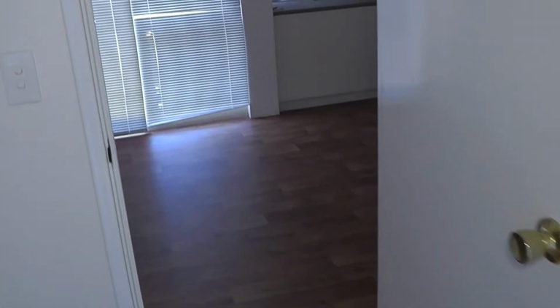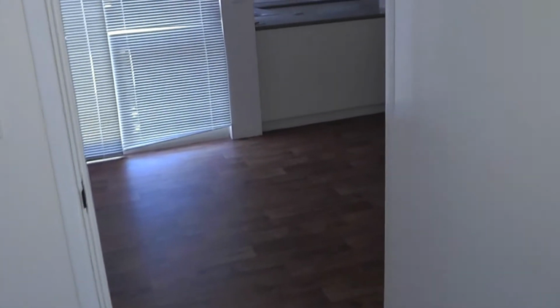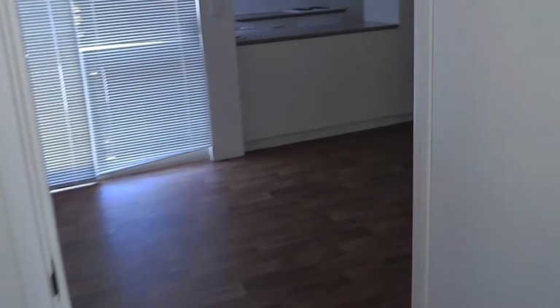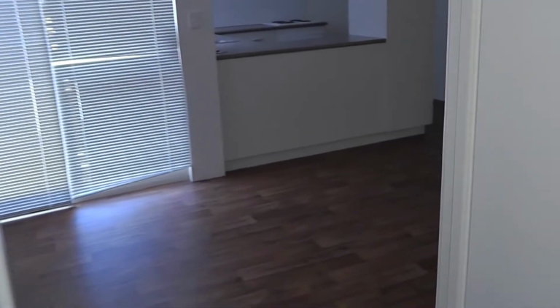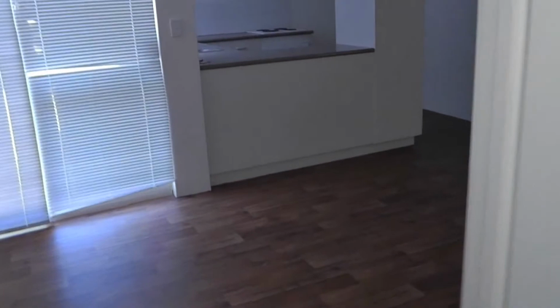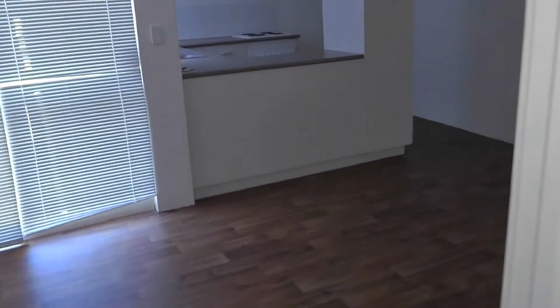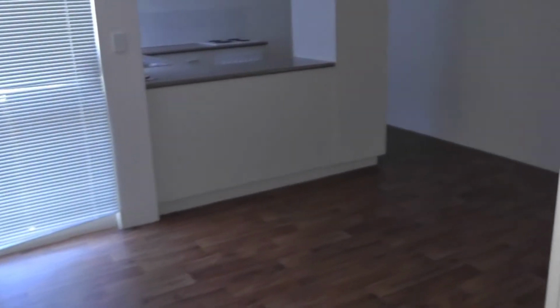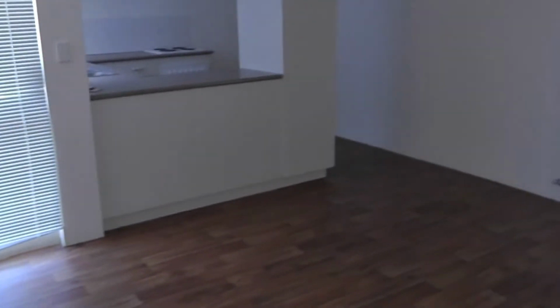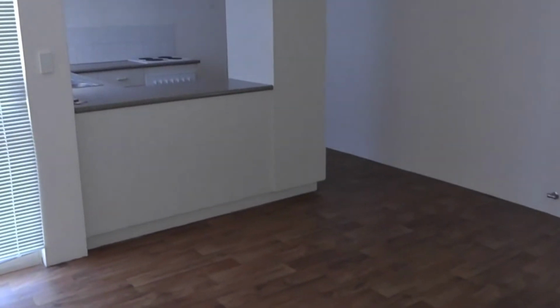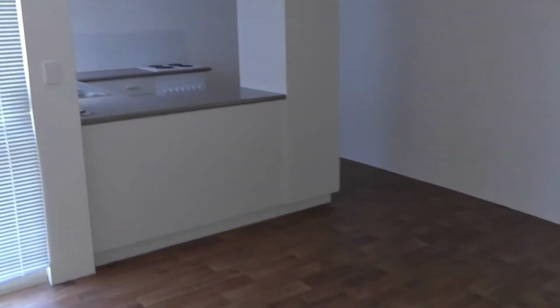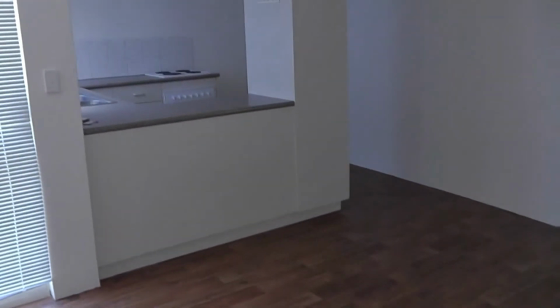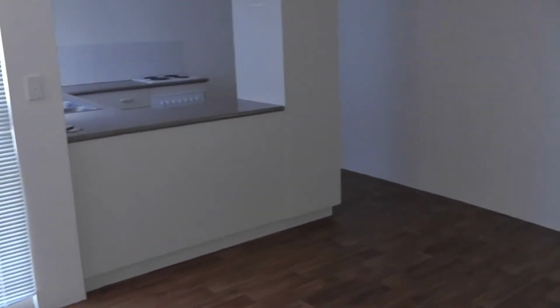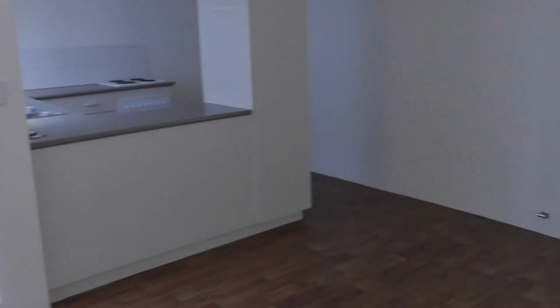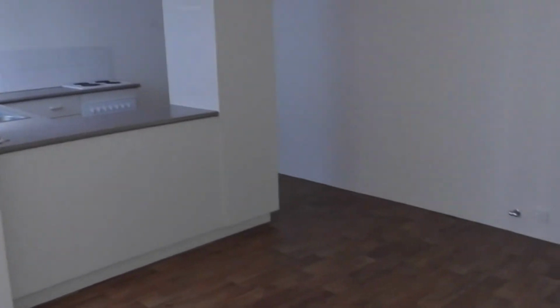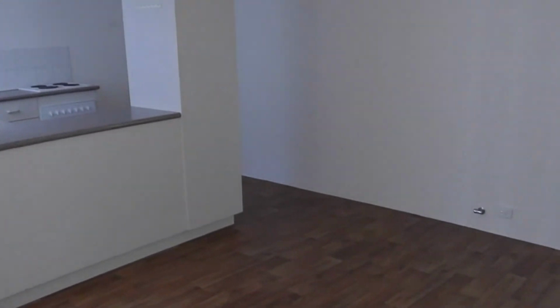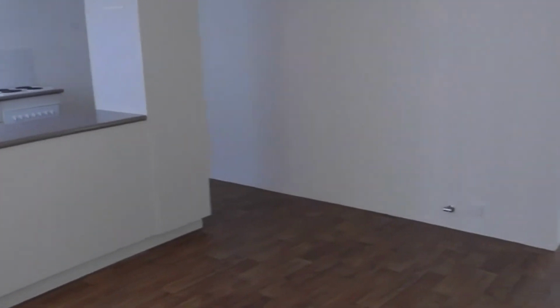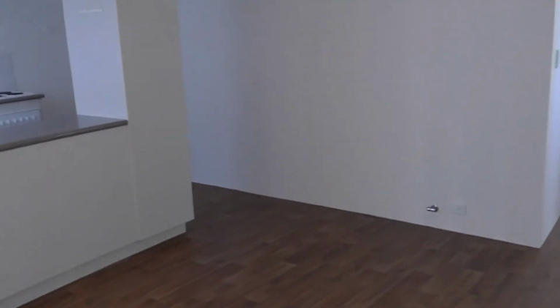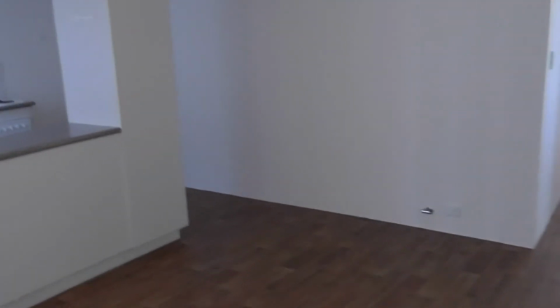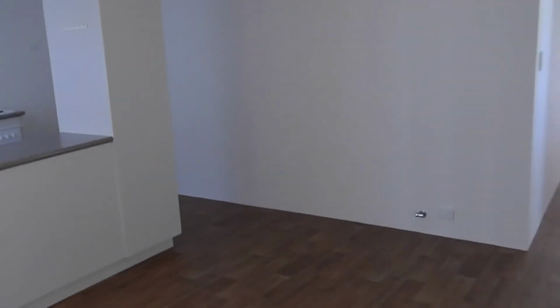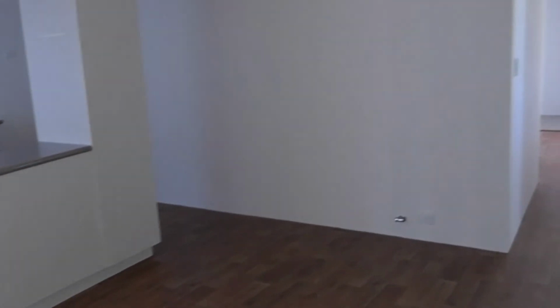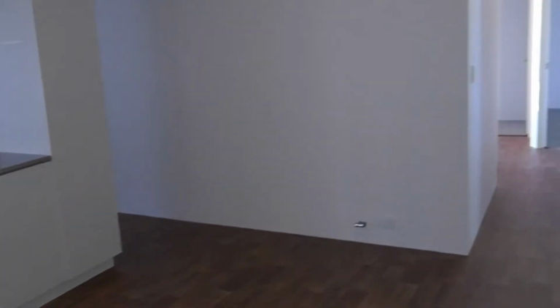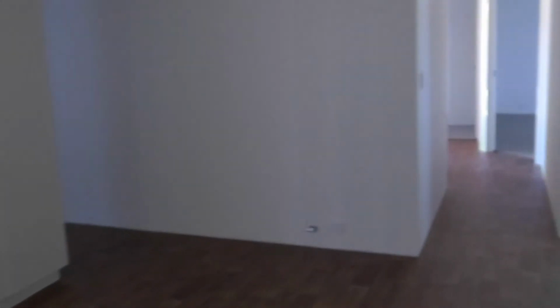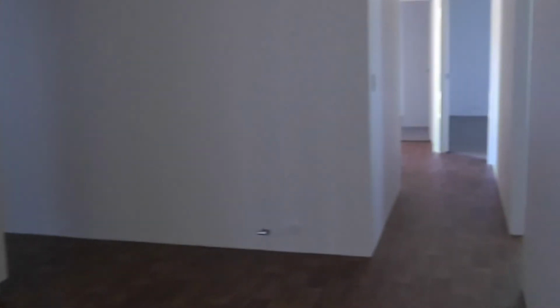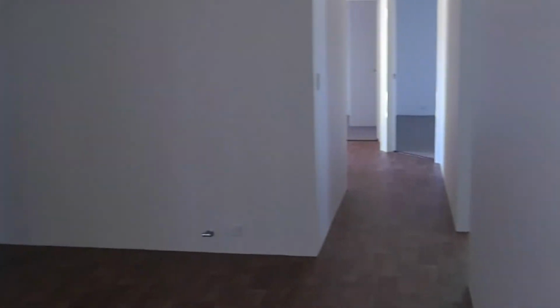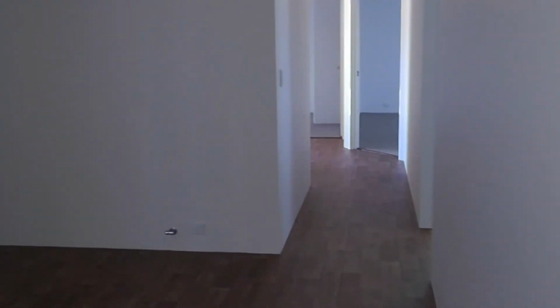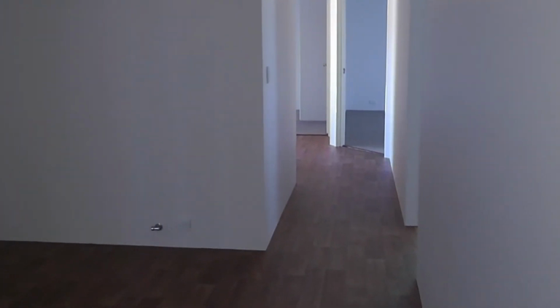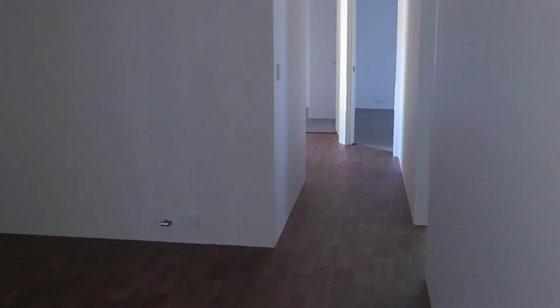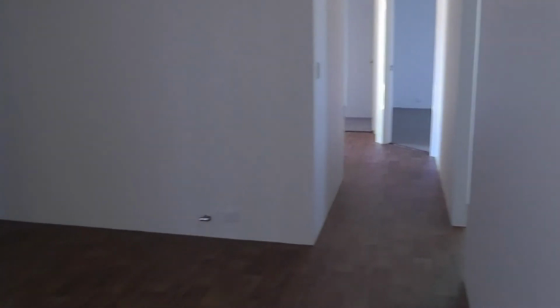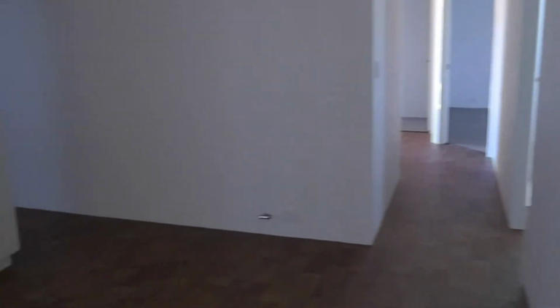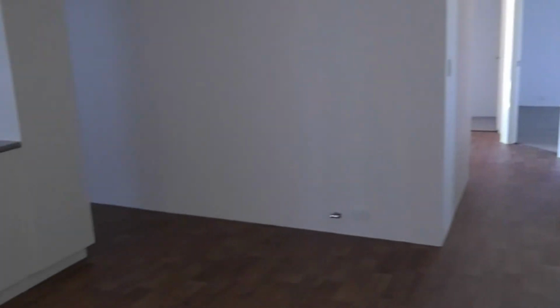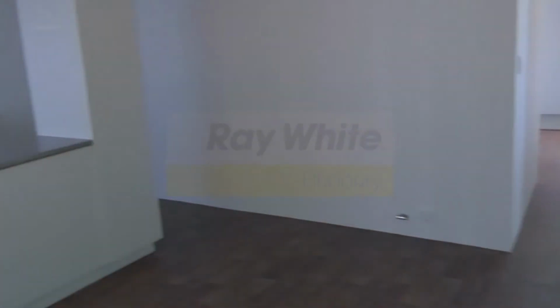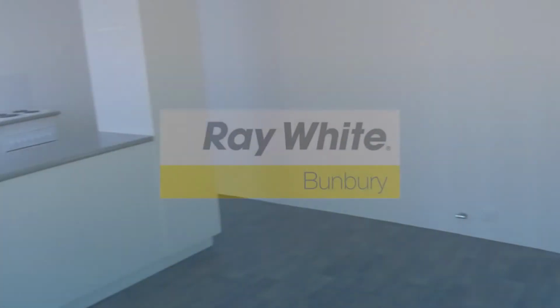That concludes this quick video tour of this property. I hope to hear from you soon and look forward to assisting. Have a great day.